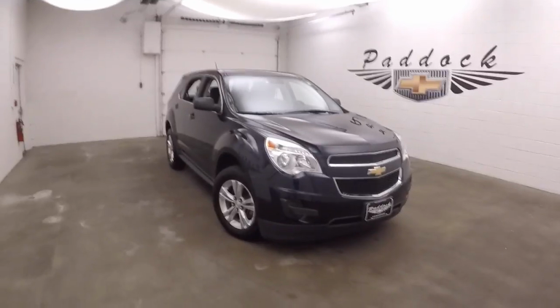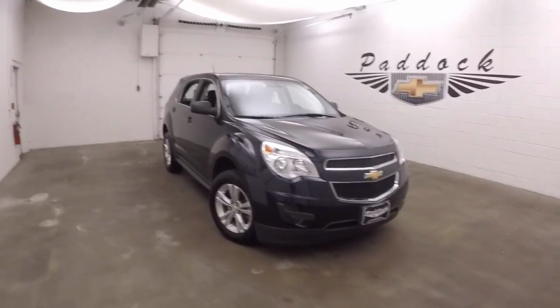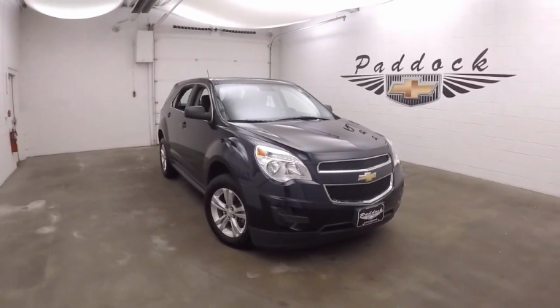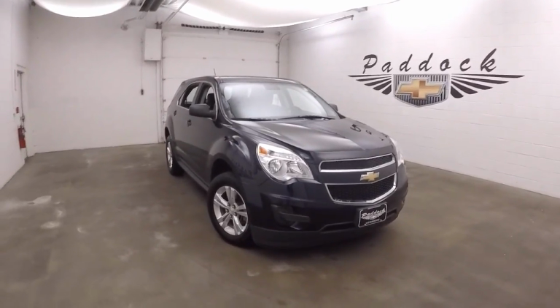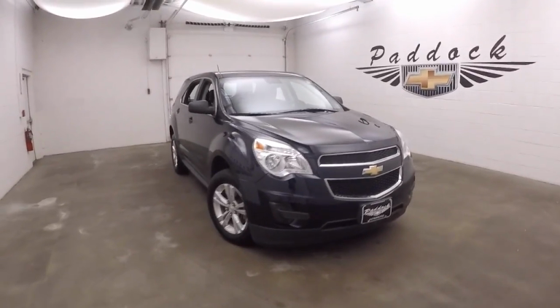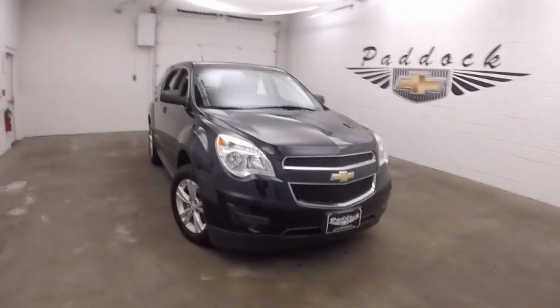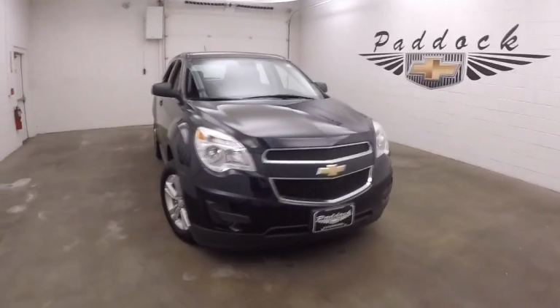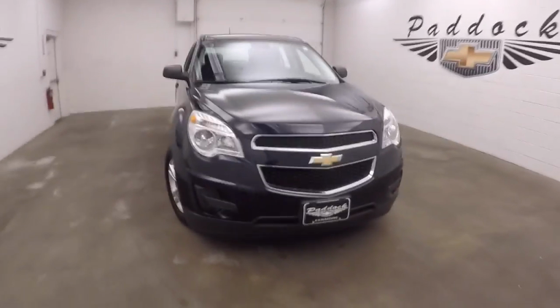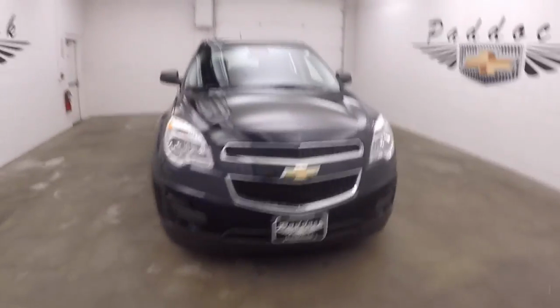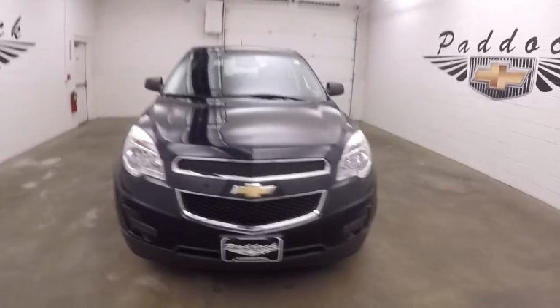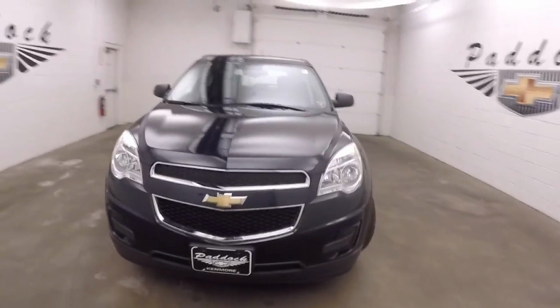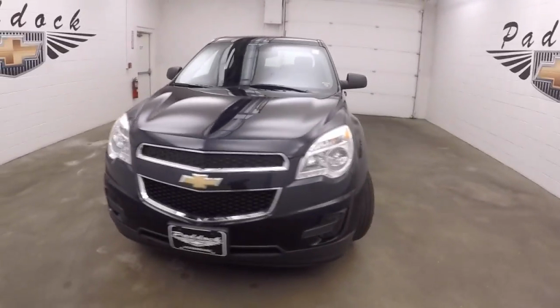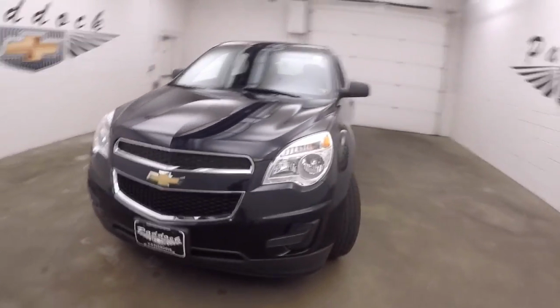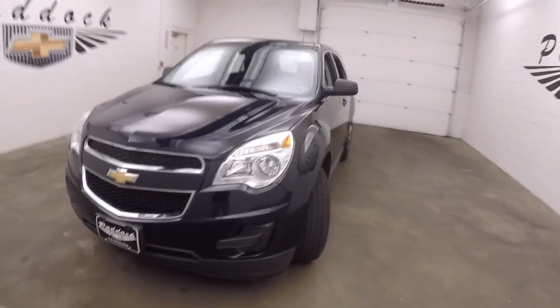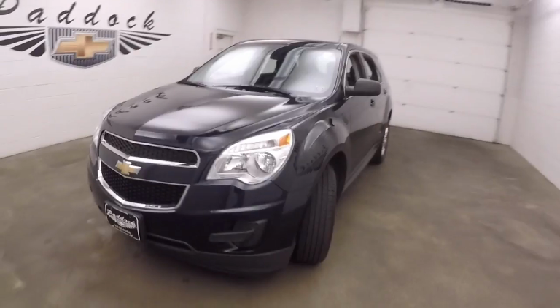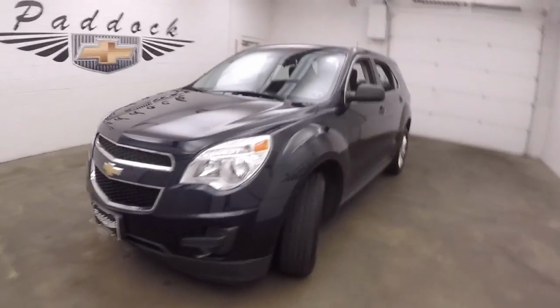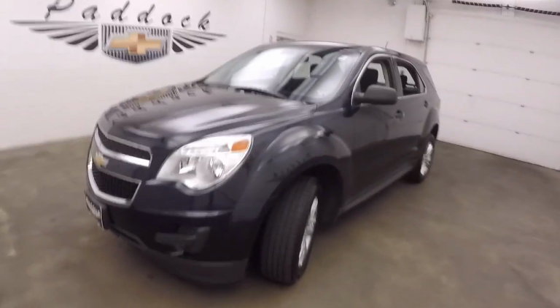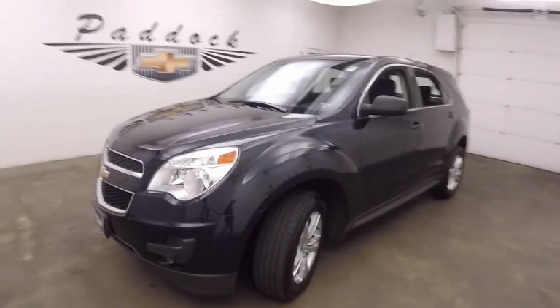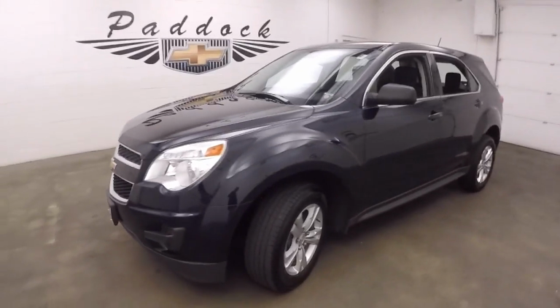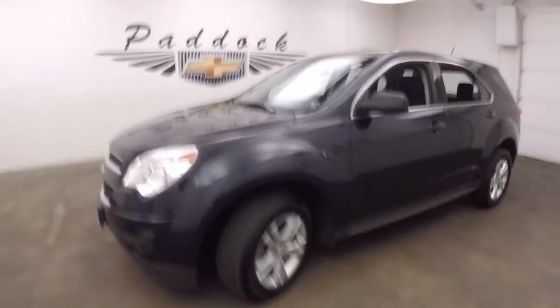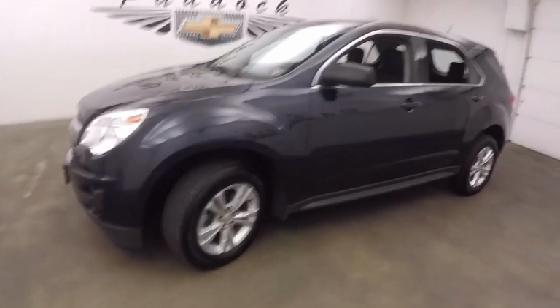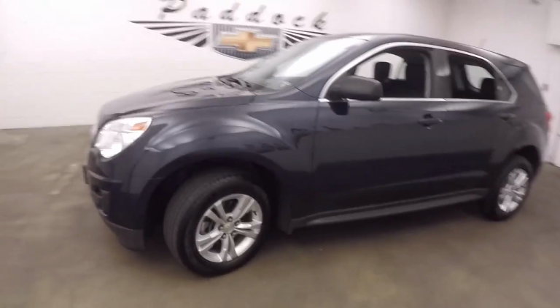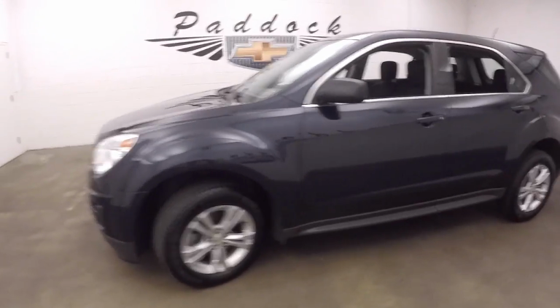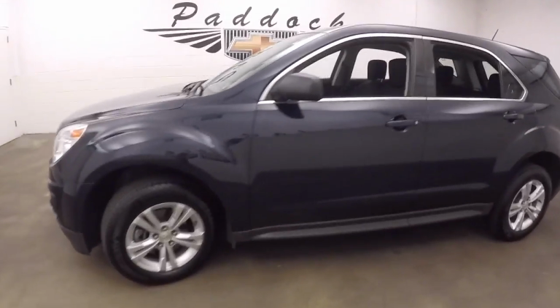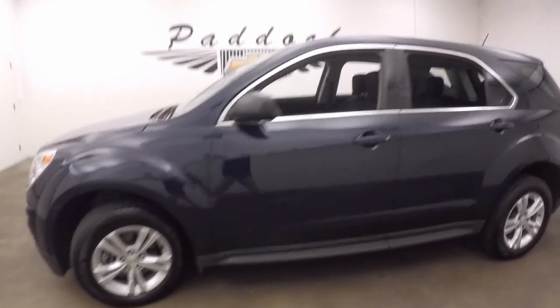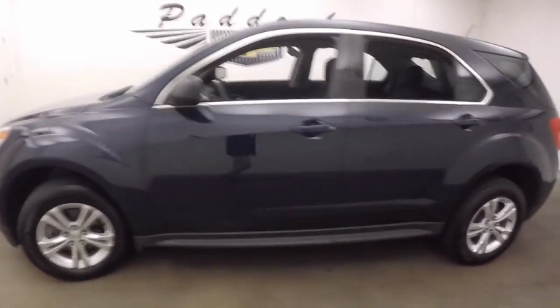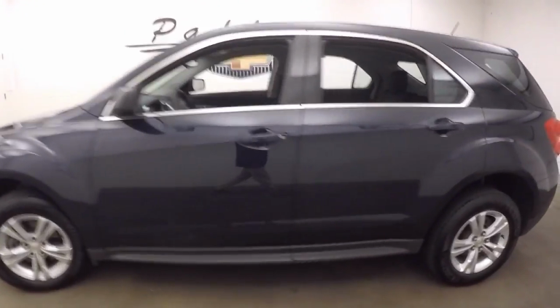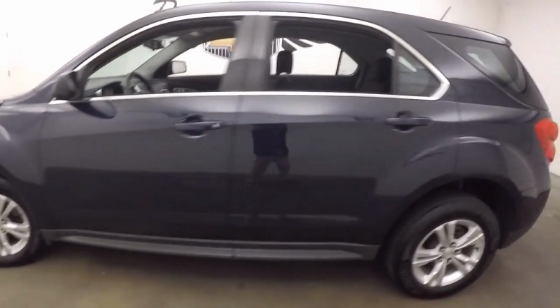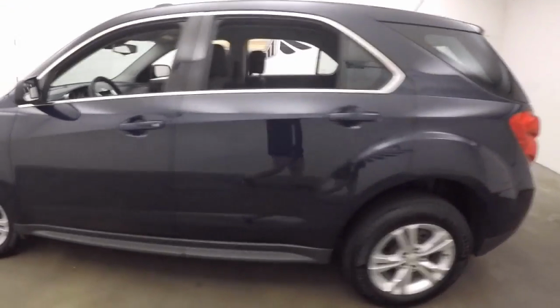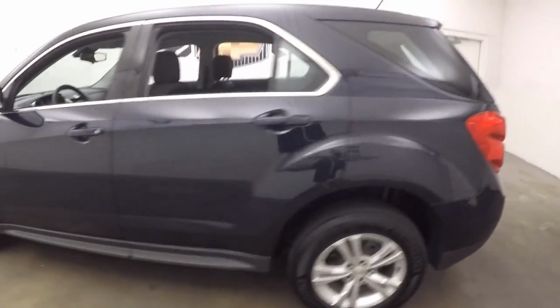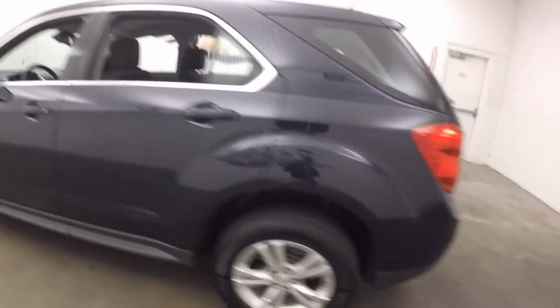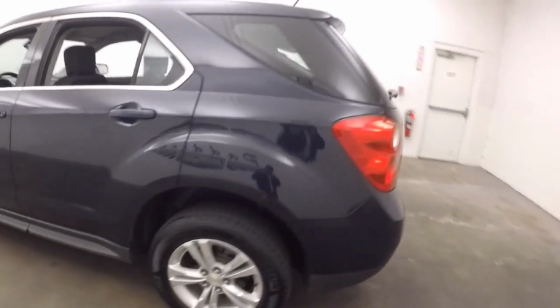This is a 2015 Chevy Equinox, nice blue velvet metallic, nice alloy wheels, good tires, car's all nice and straight.